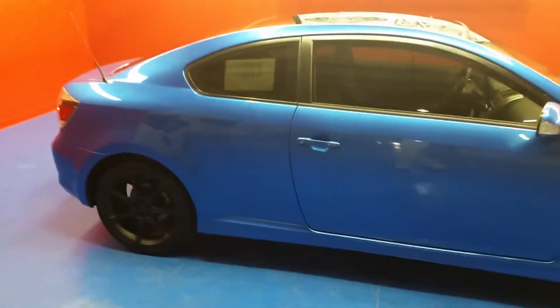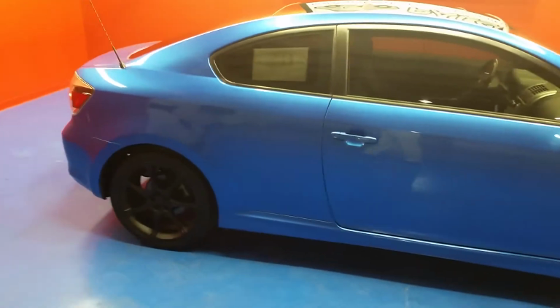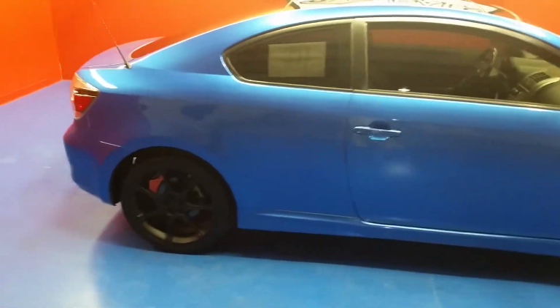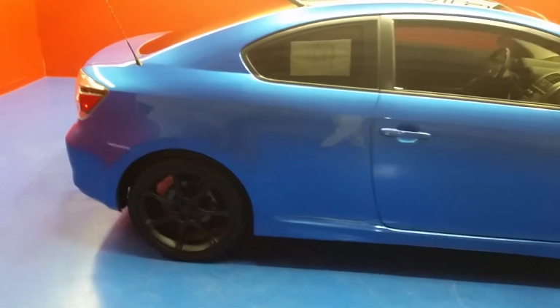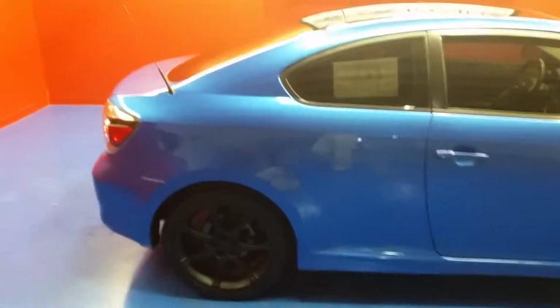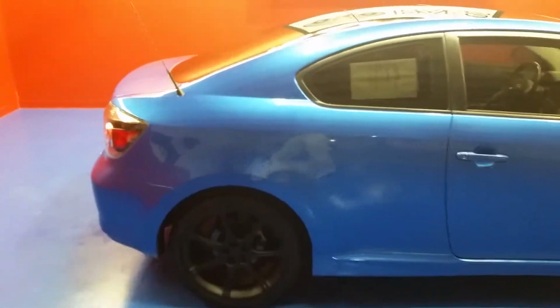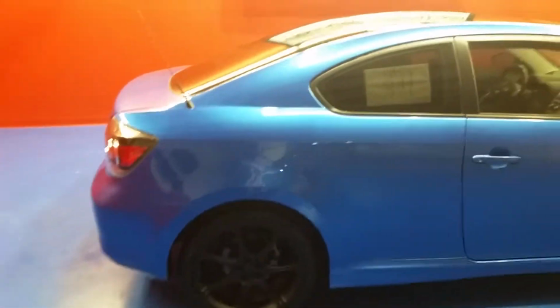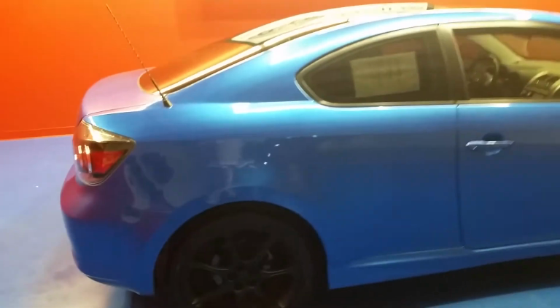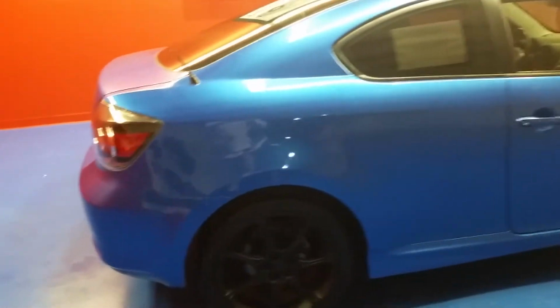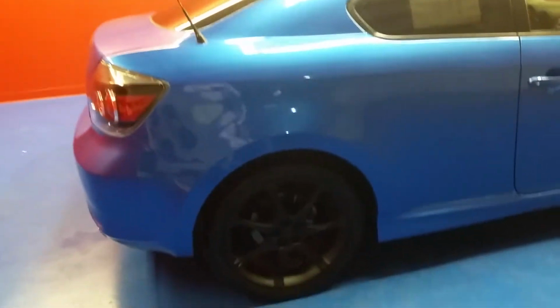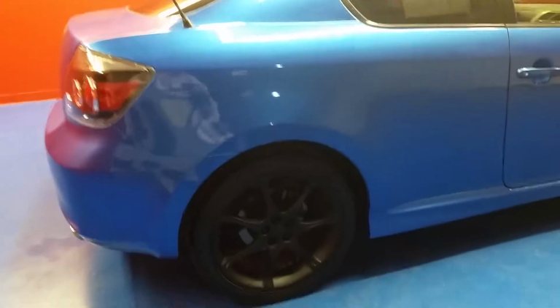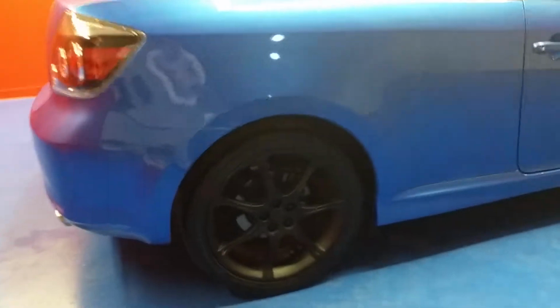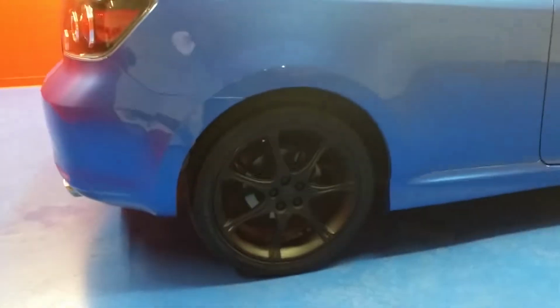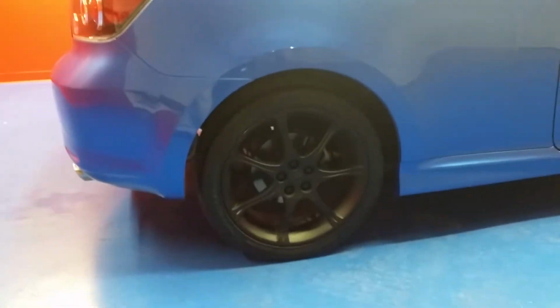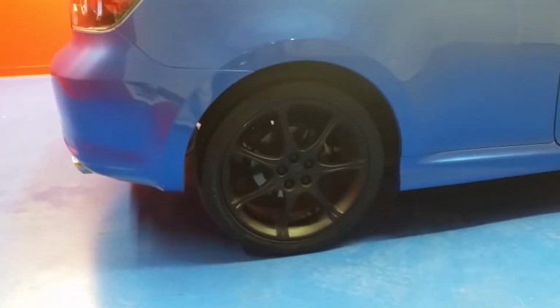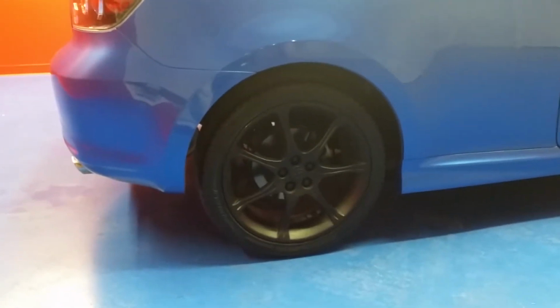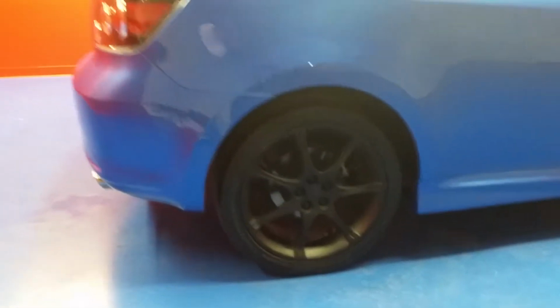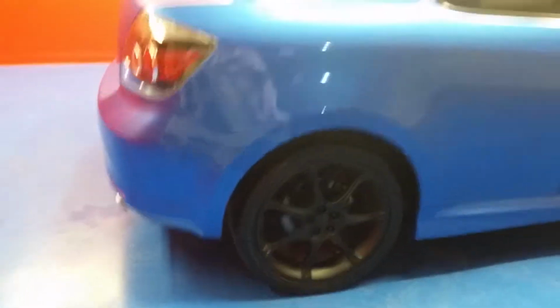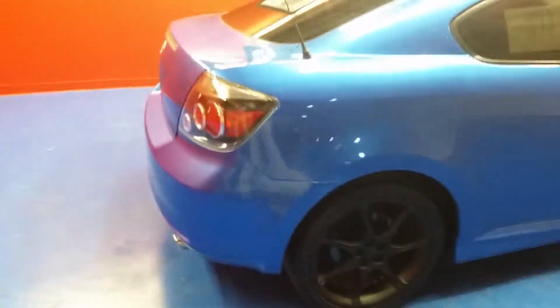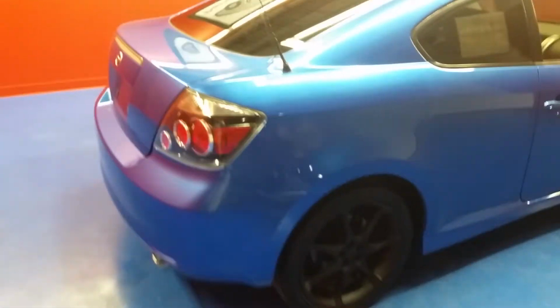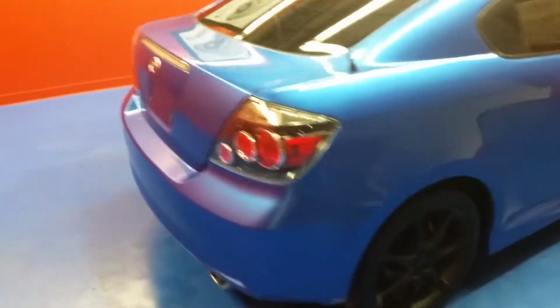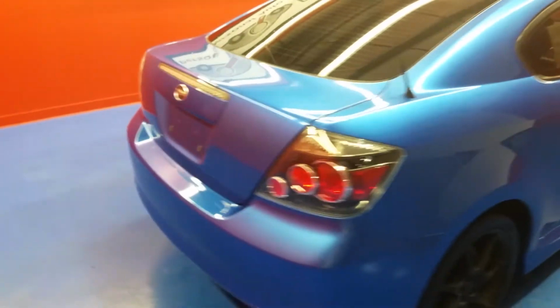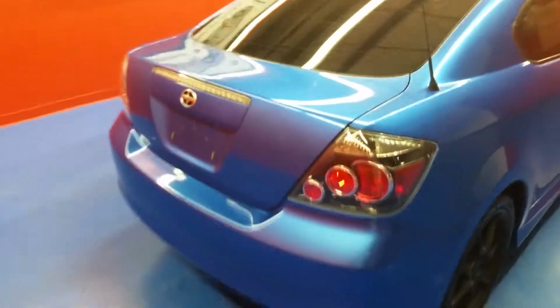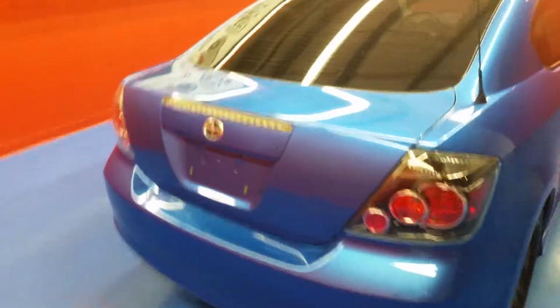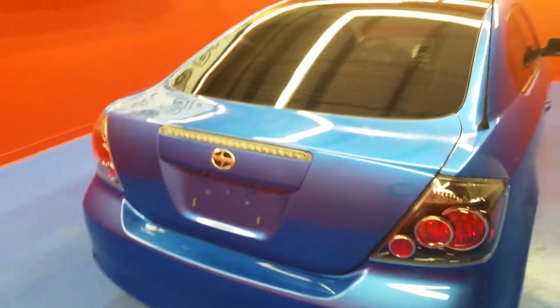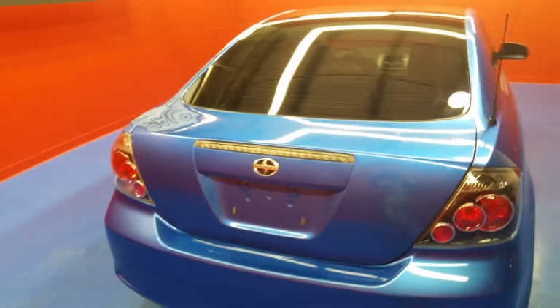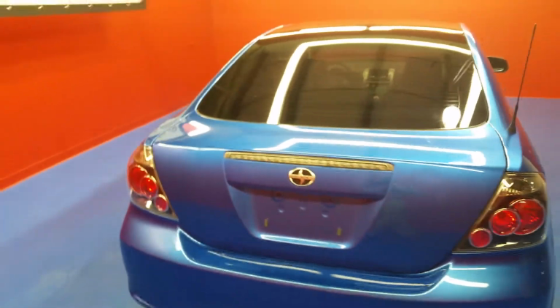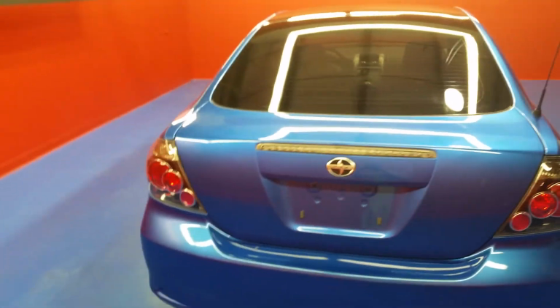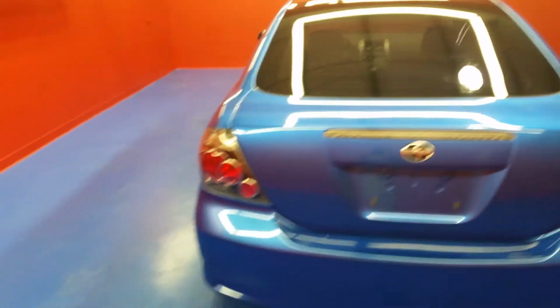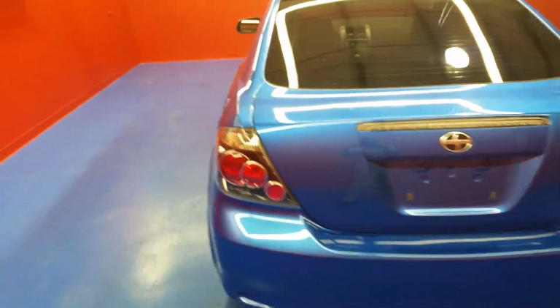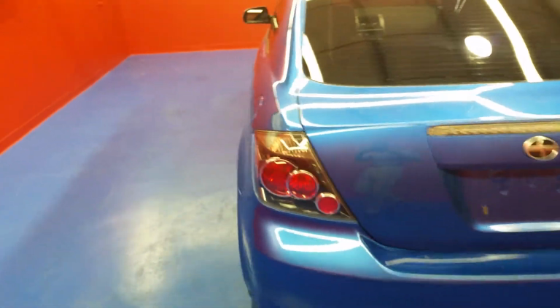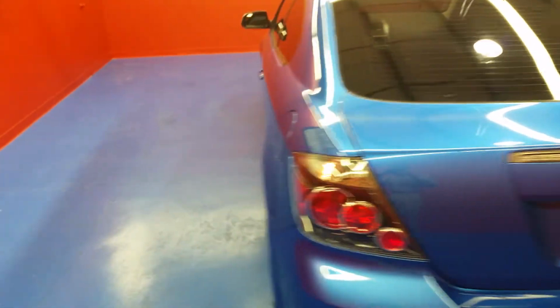Just want to do a brief walk around on this car. You can see this car is sitting on a set of 18 inch black Scion wheels. I just want to keep walking around this car to let you see what good condition it's in.